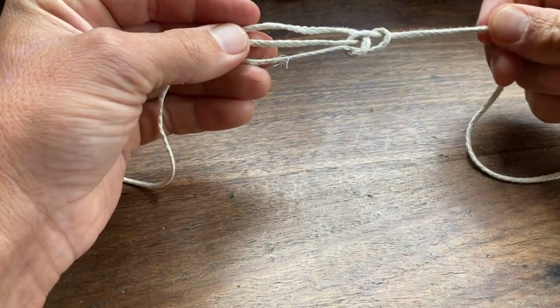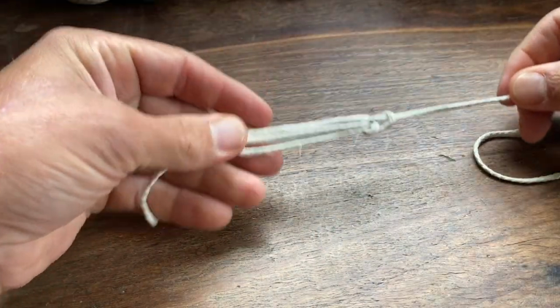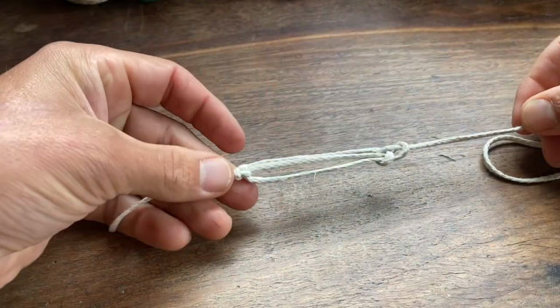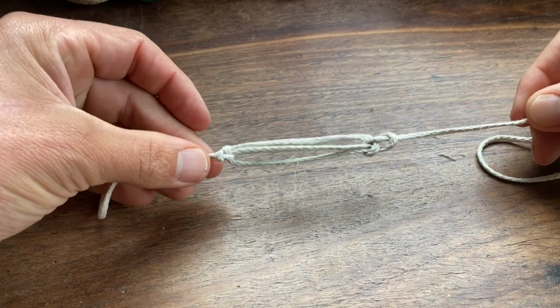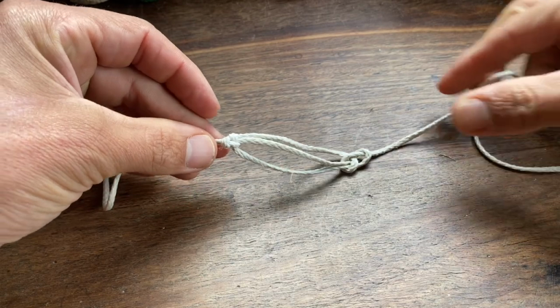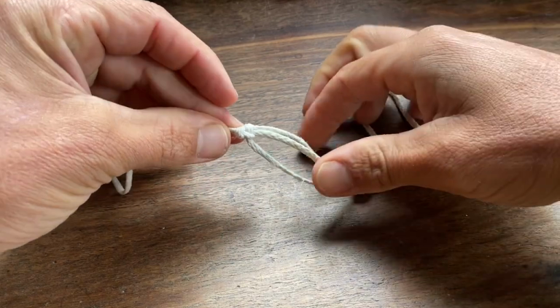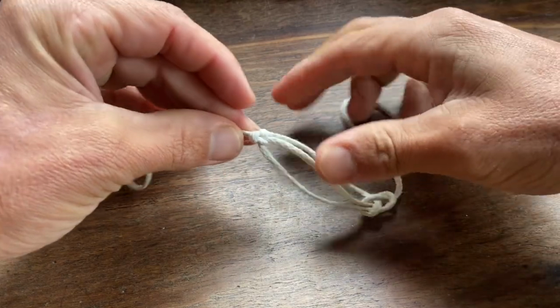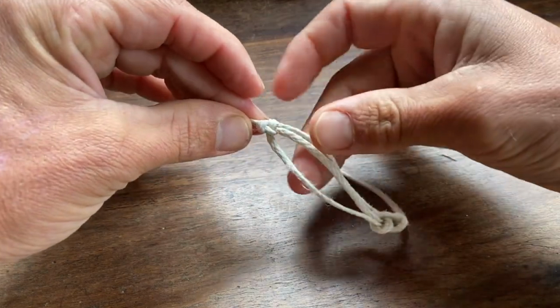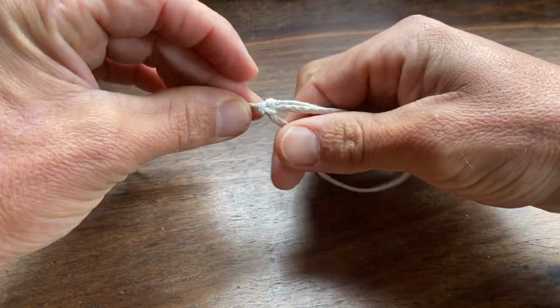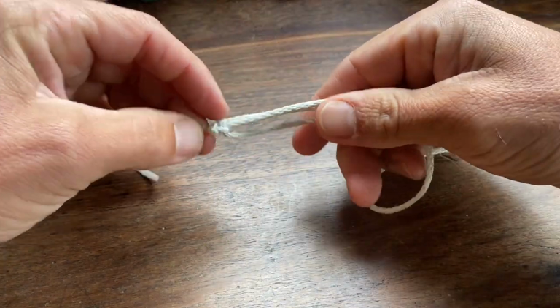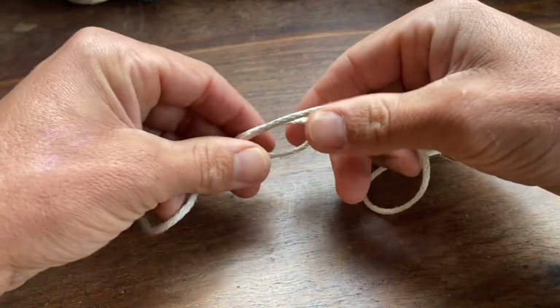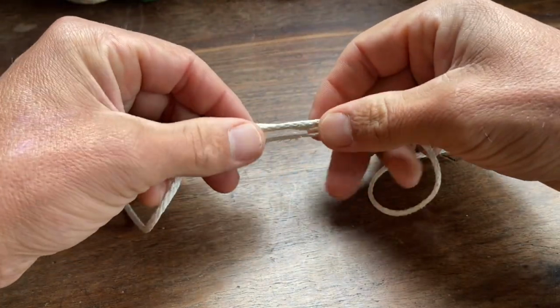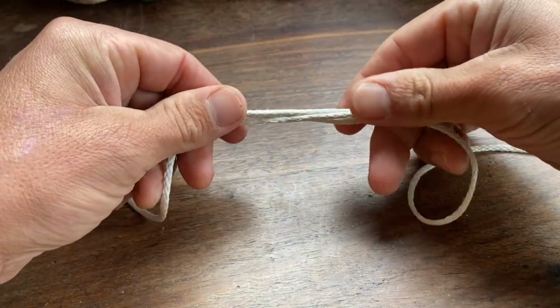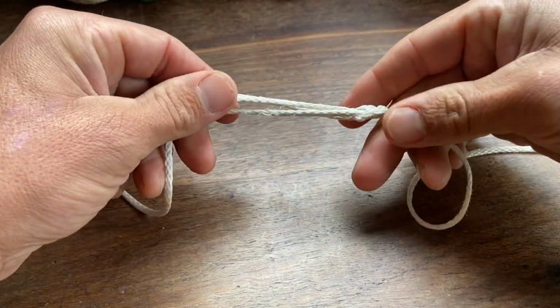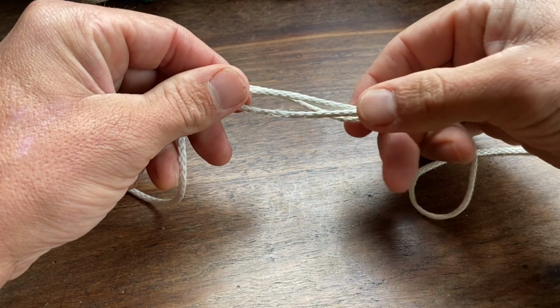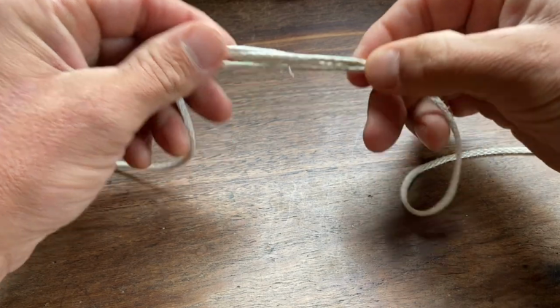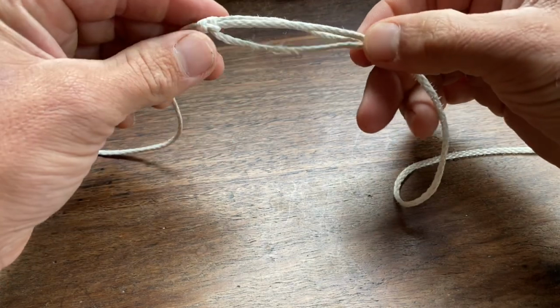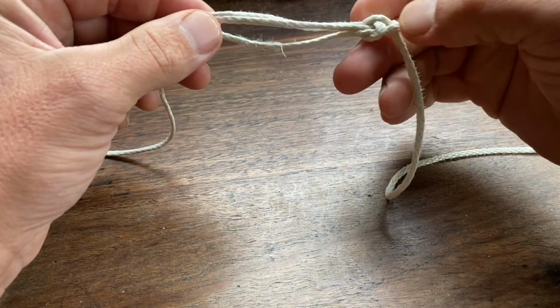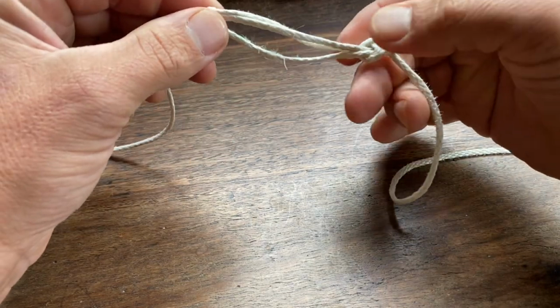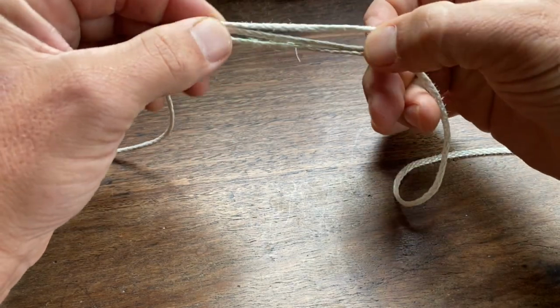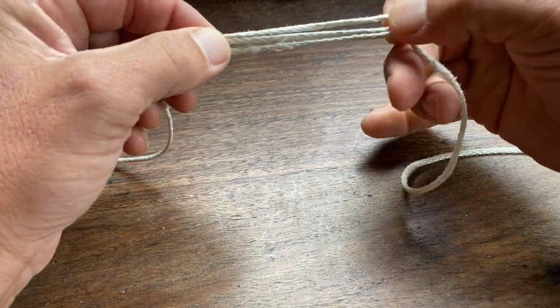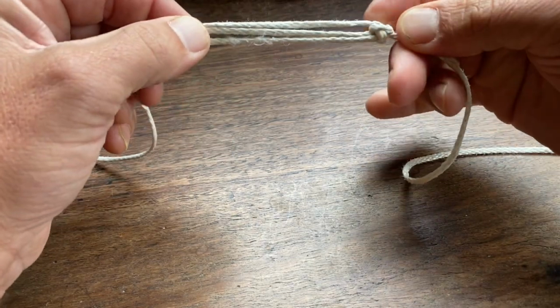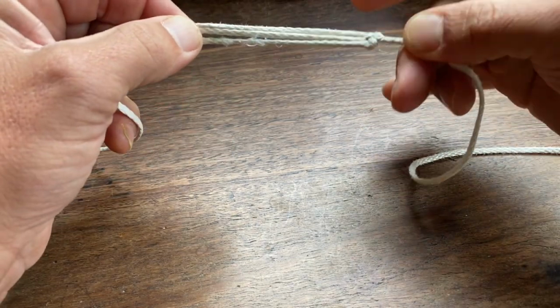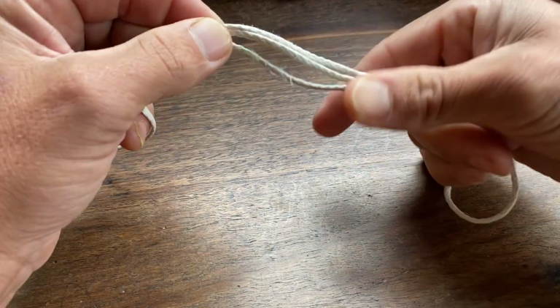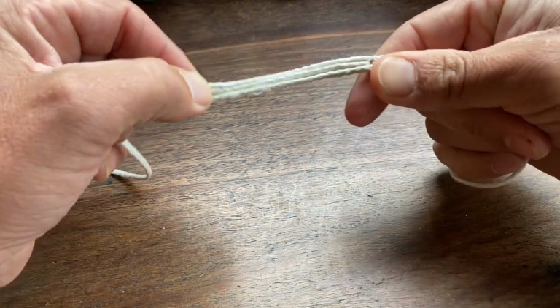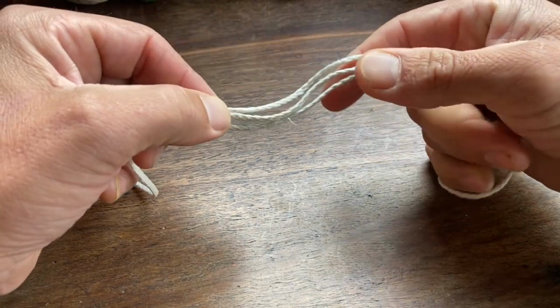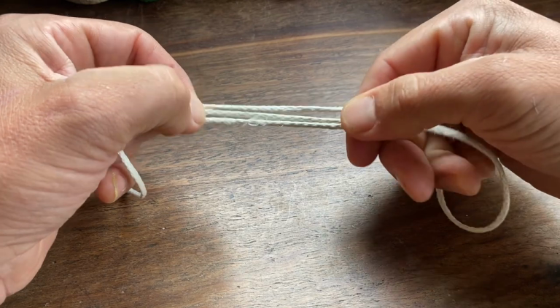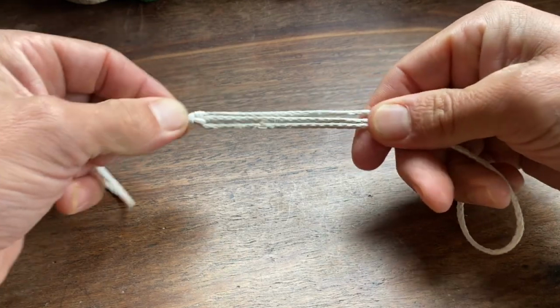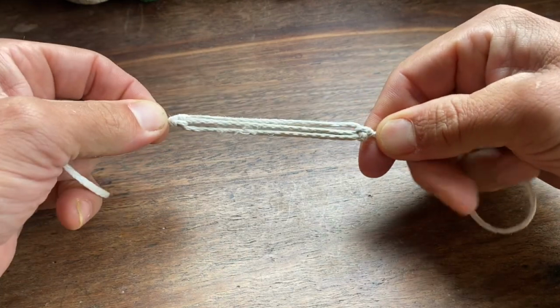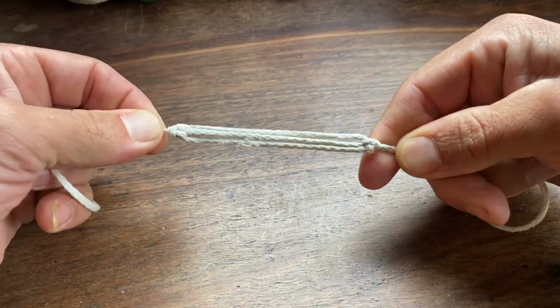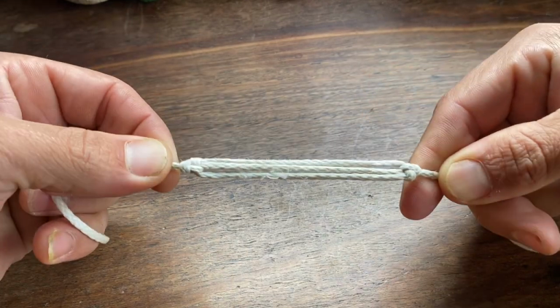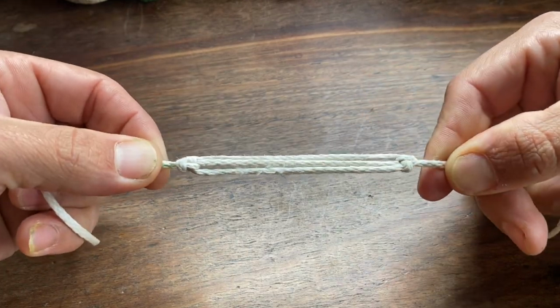Be sure to get all the cord lengths equal before cinching down on all of the knots. And there you have it — you now have a noodle.